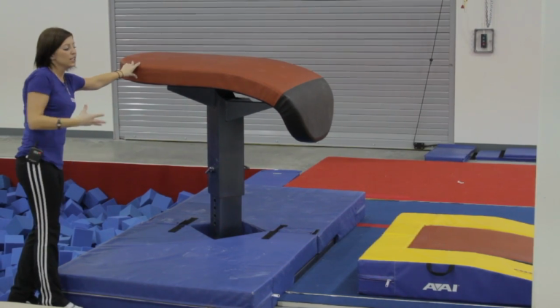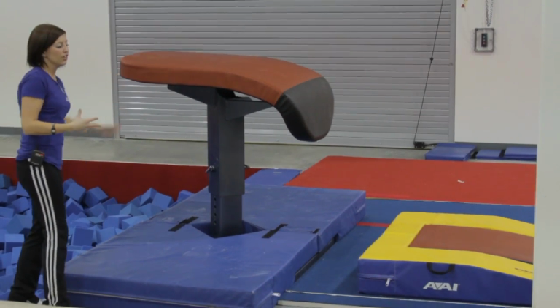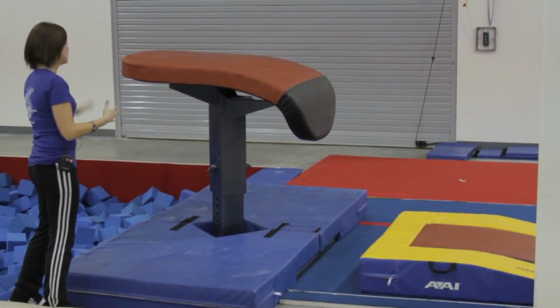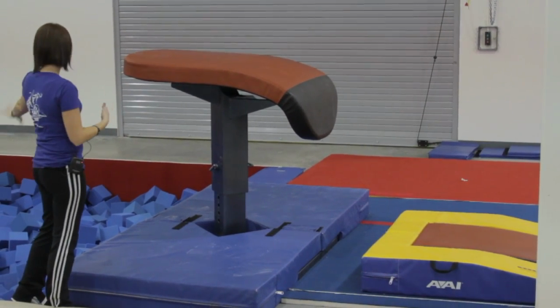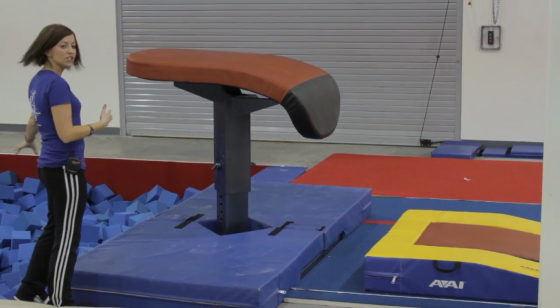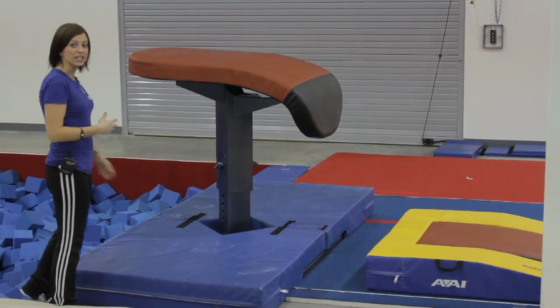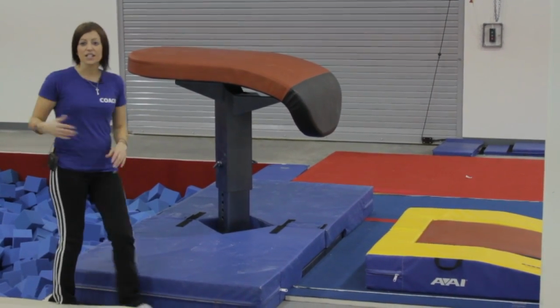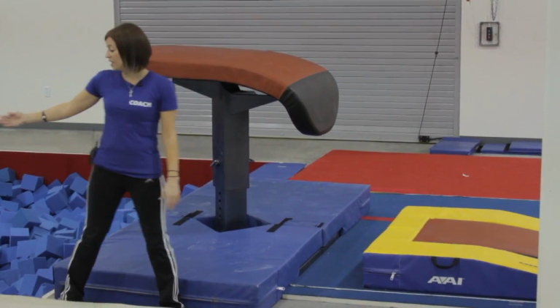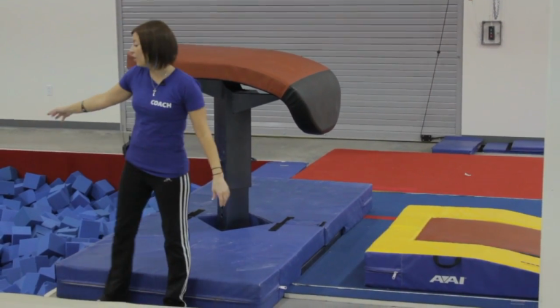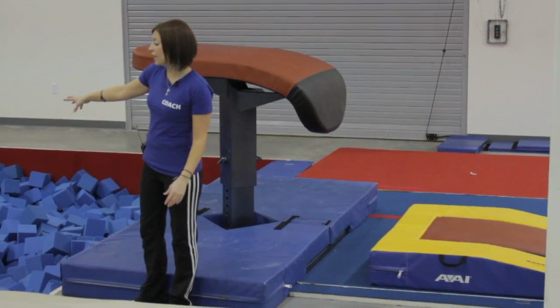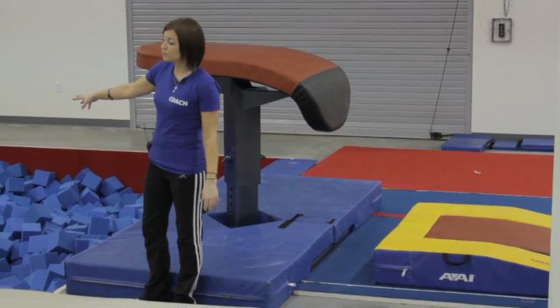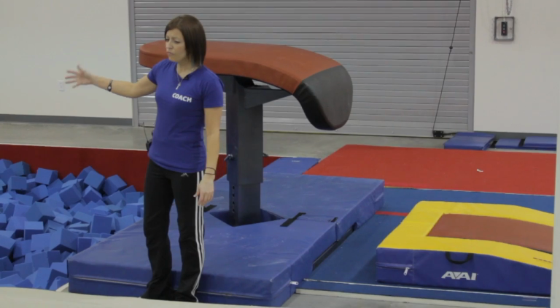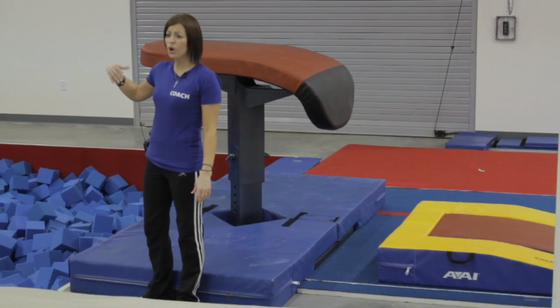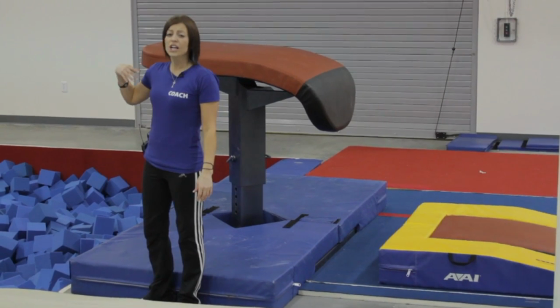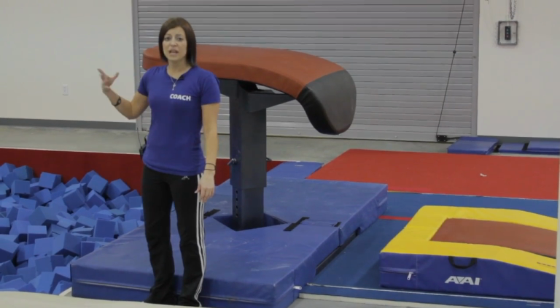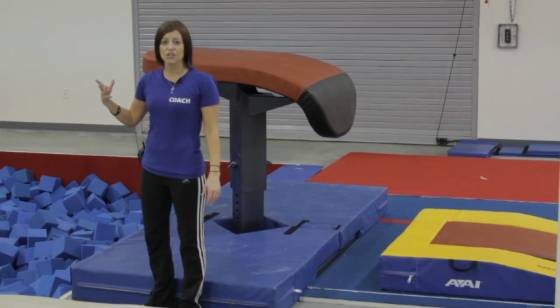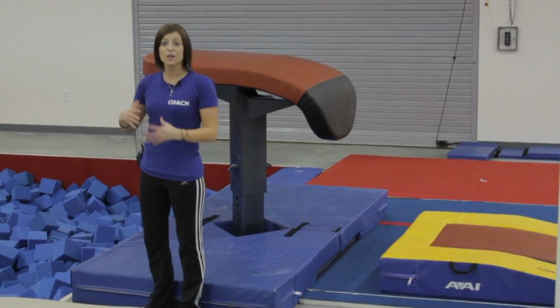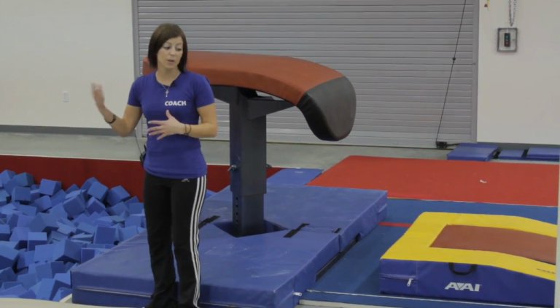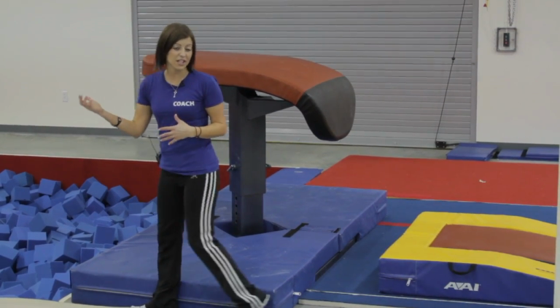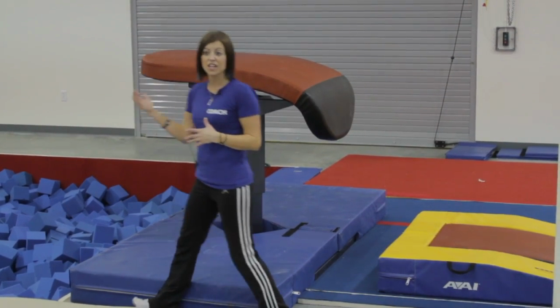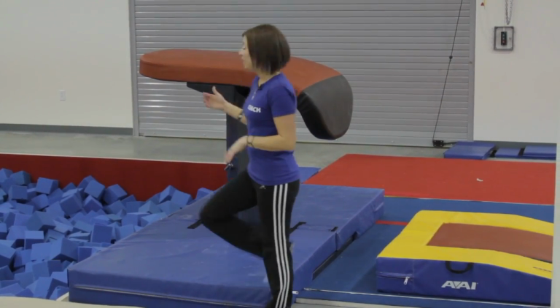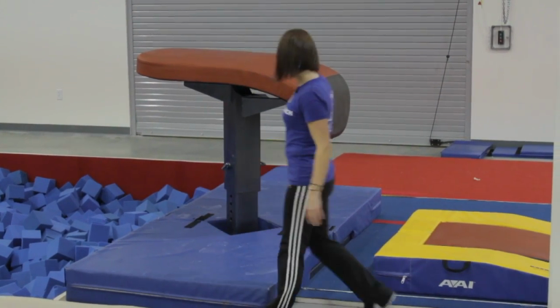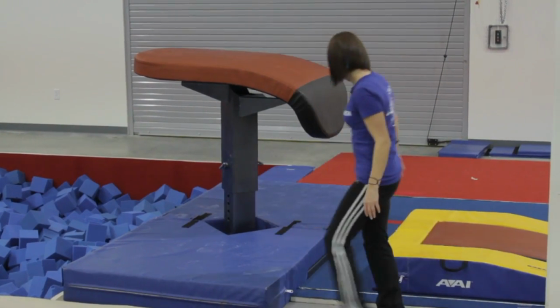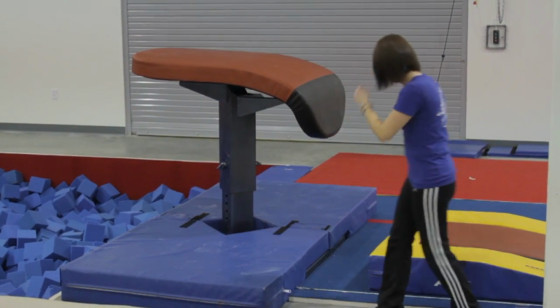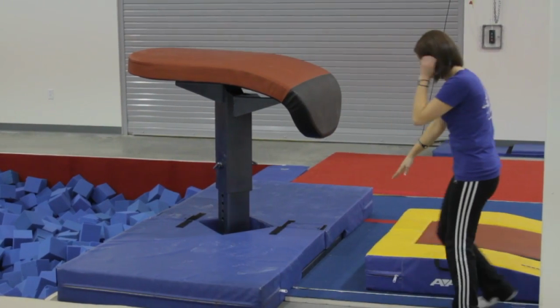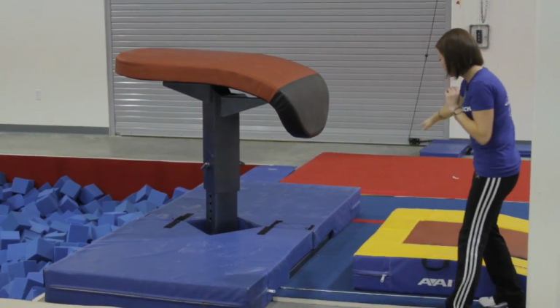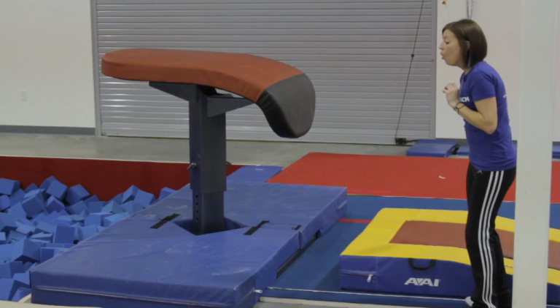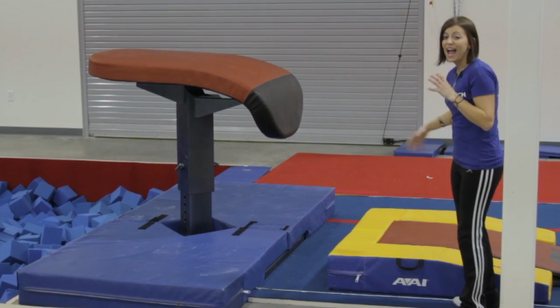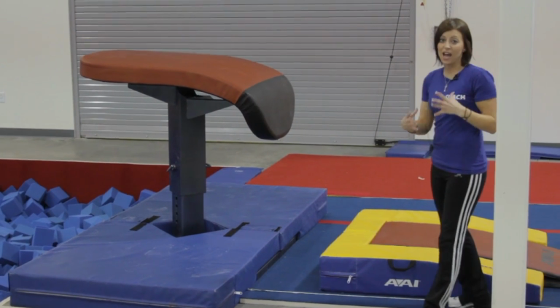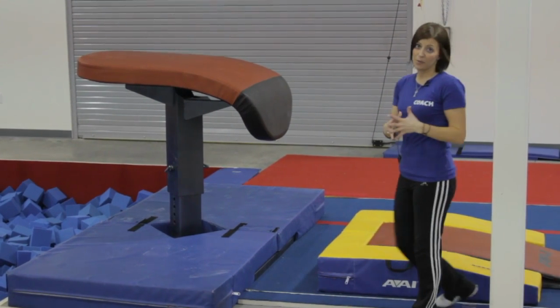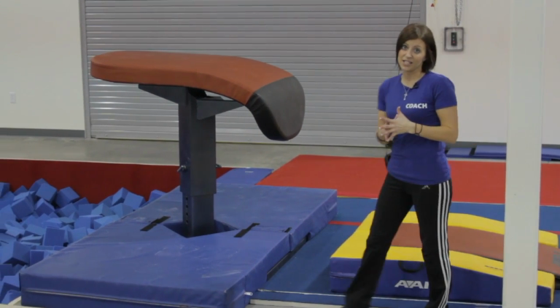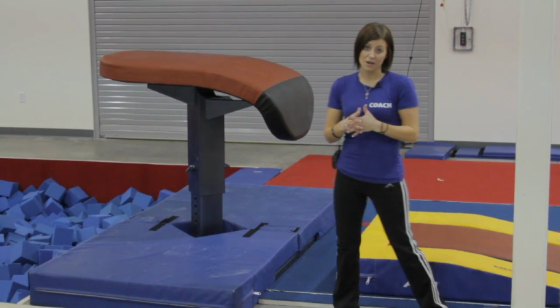To ensure the safety of the gymnast if they were to go flying in one direction or the other, making sure that they have a safe landing surface such as this pit over here, or just making sure that they can perform those skills with the proper matting around the boards or any type of apparatus in the gym.